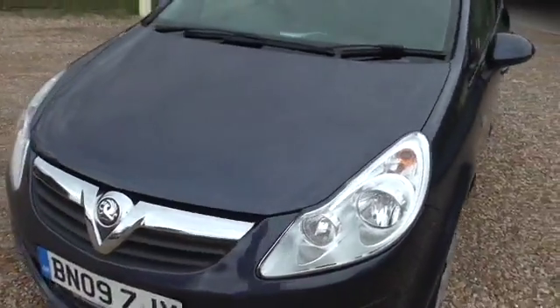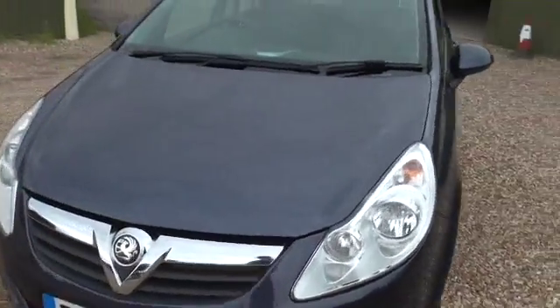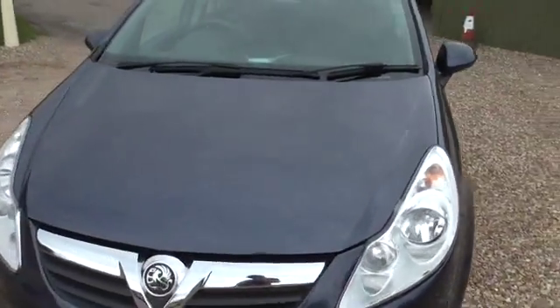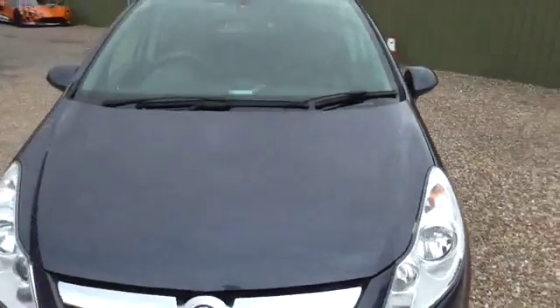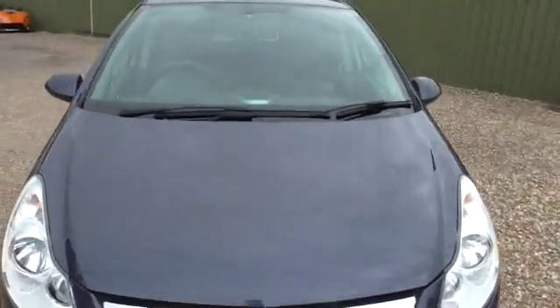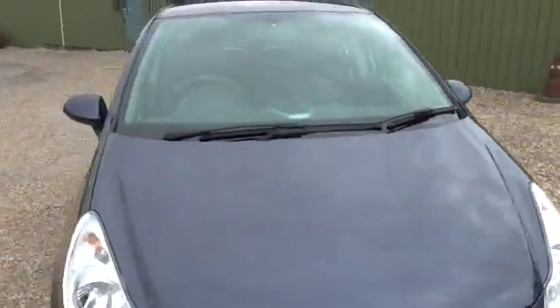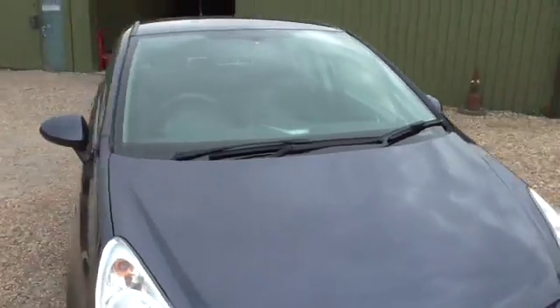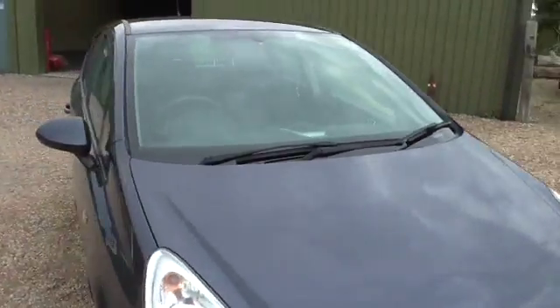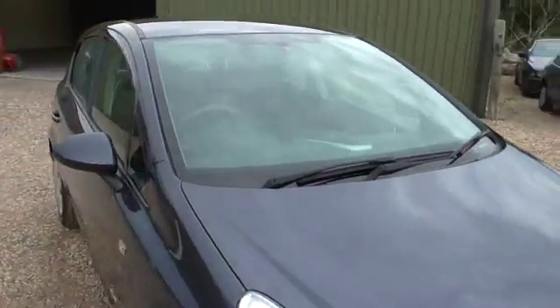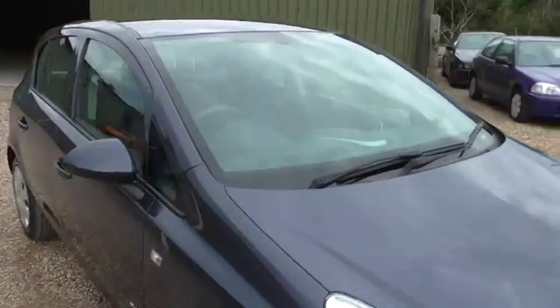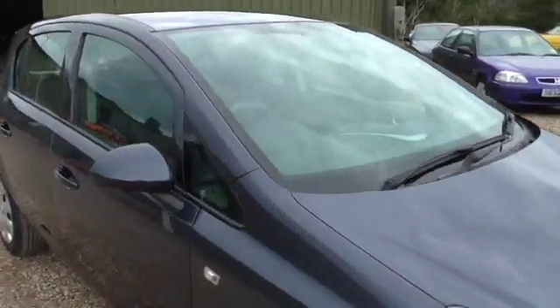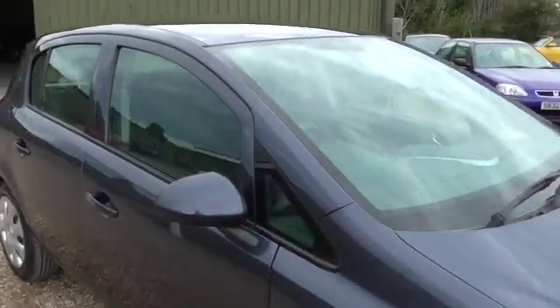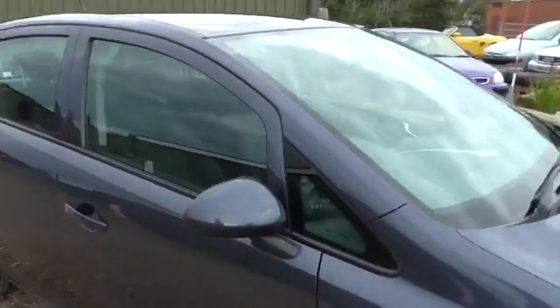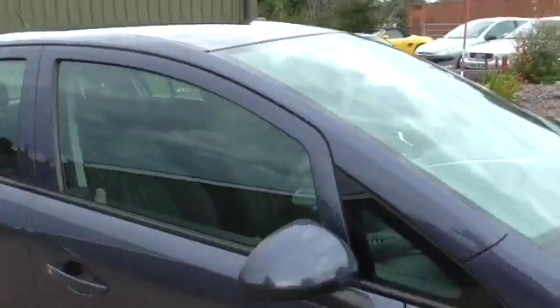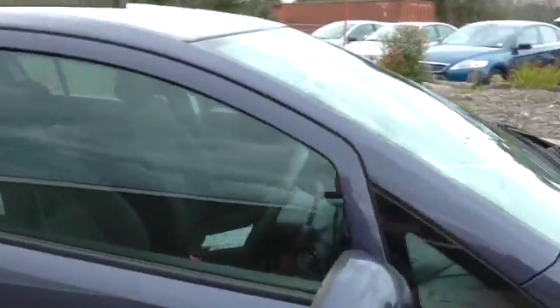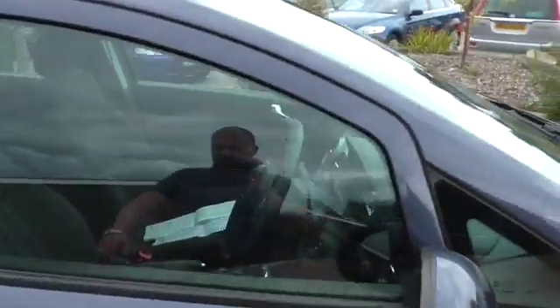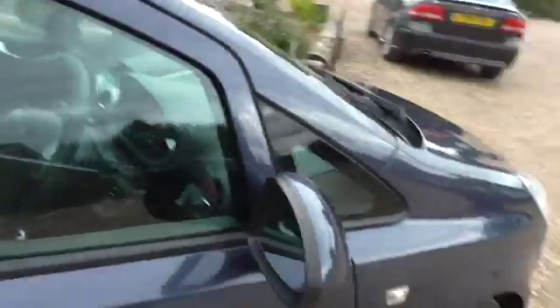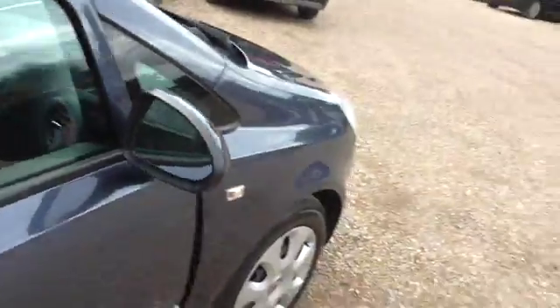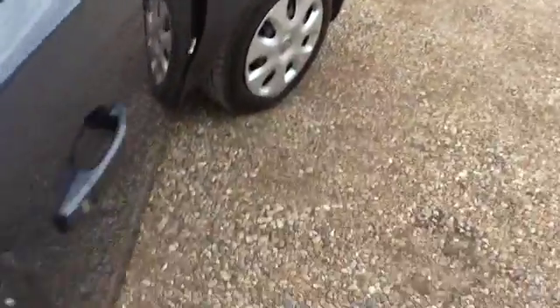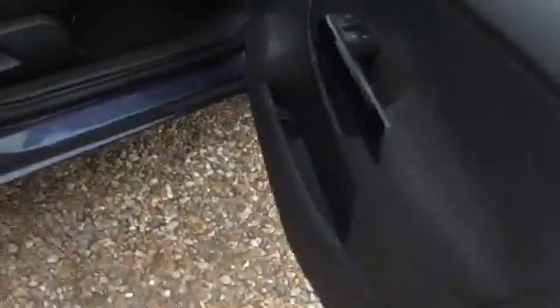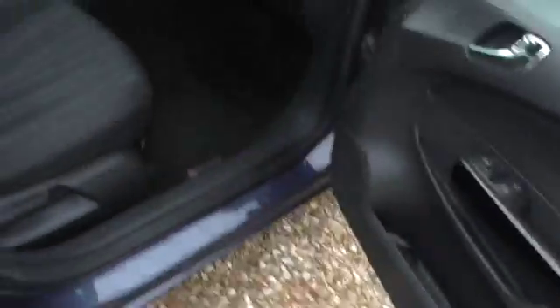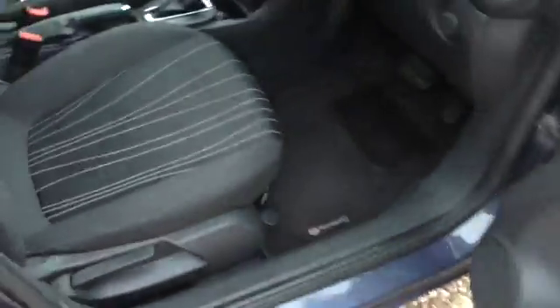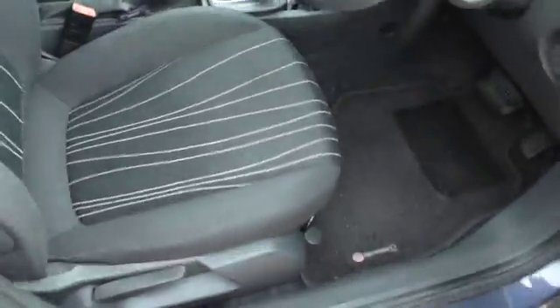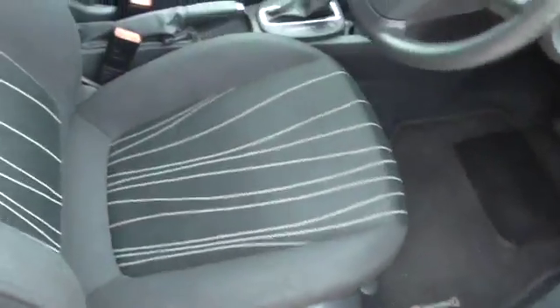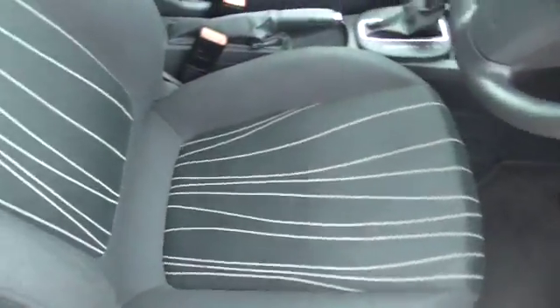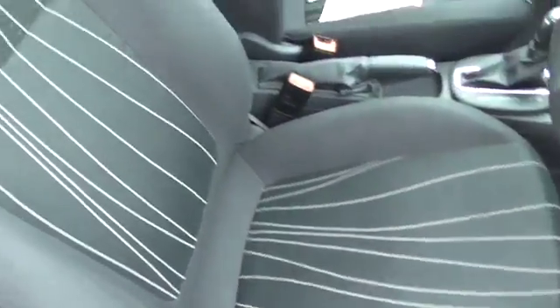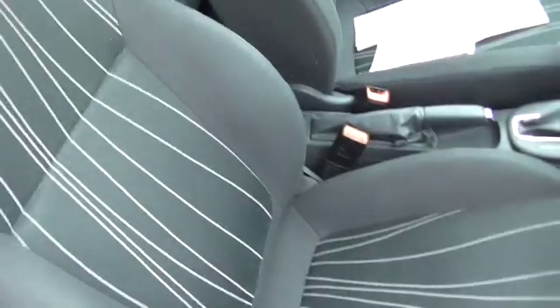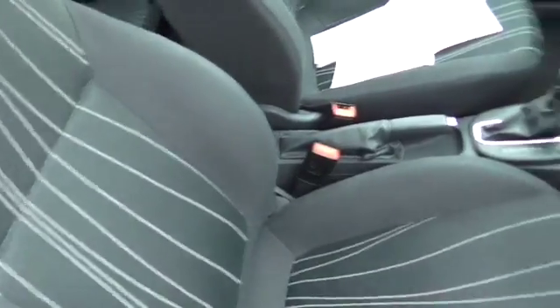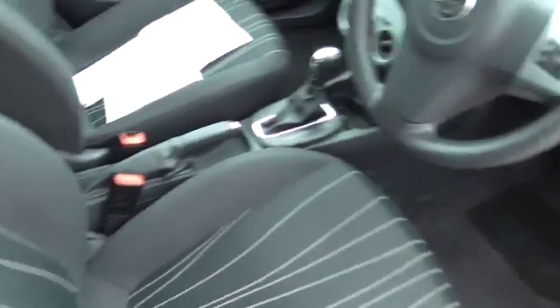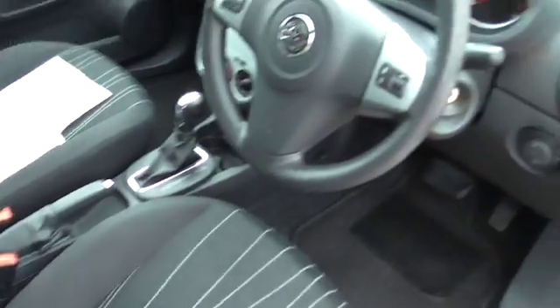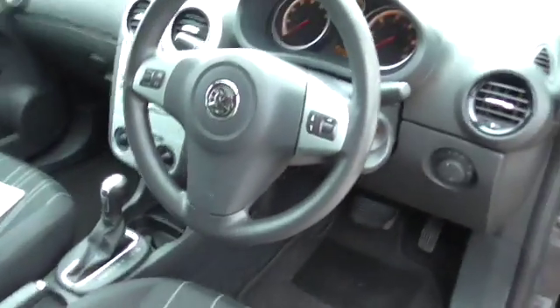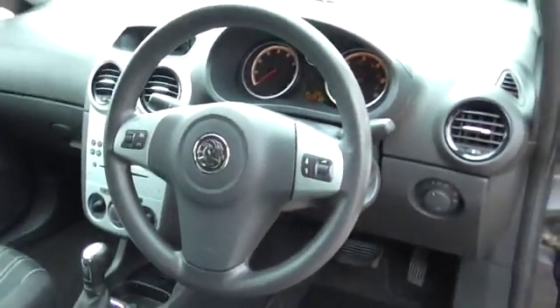This is the Club model, so it gets the air conditioning, a remote locking alarm, a mobiliser, radio CD. It's fully automatic — not the semi-auto.